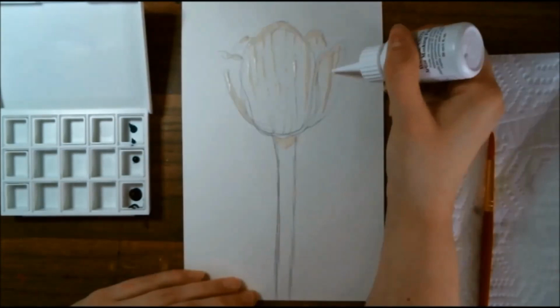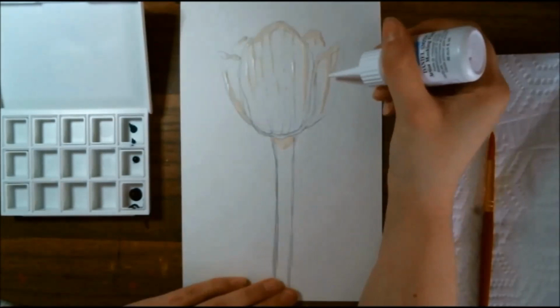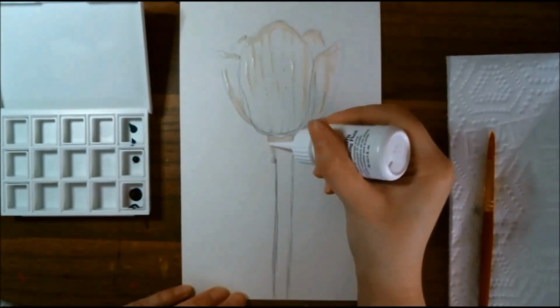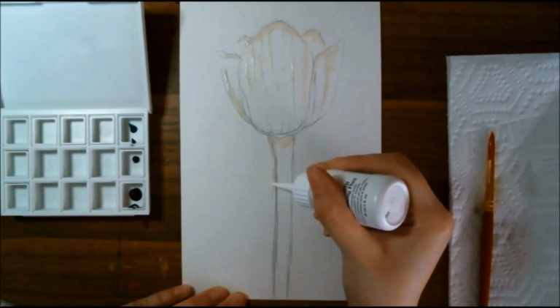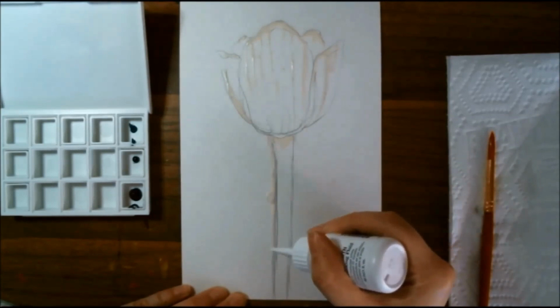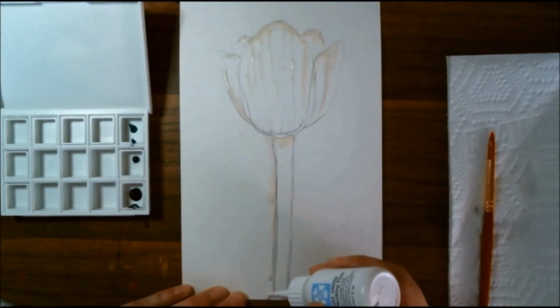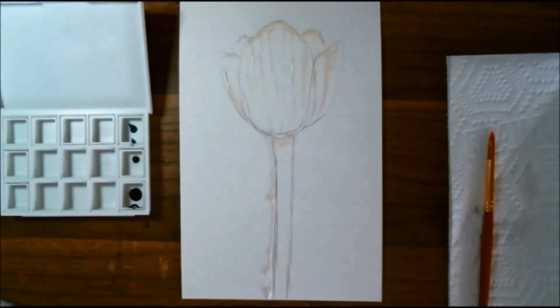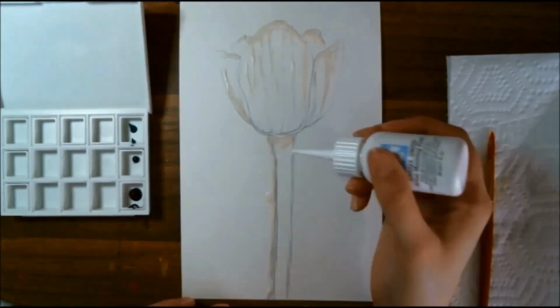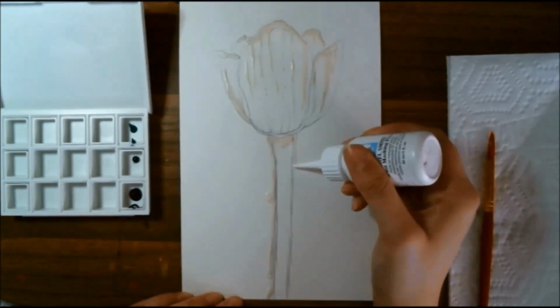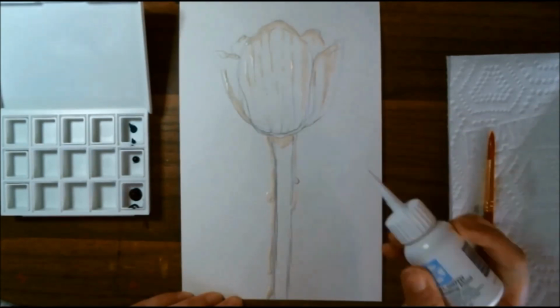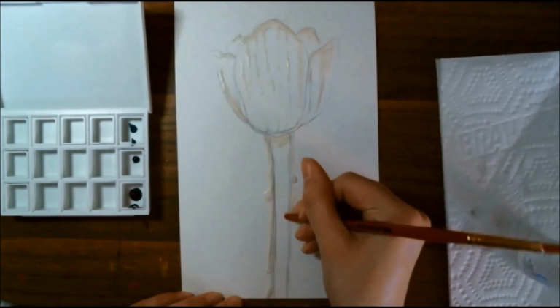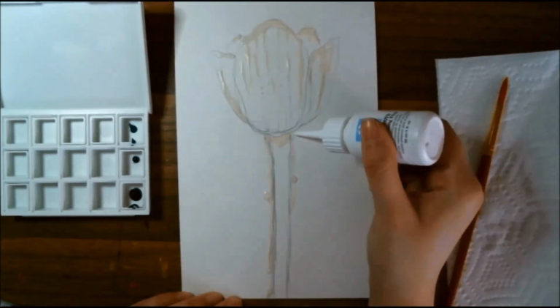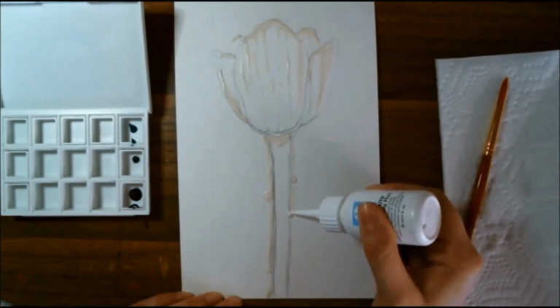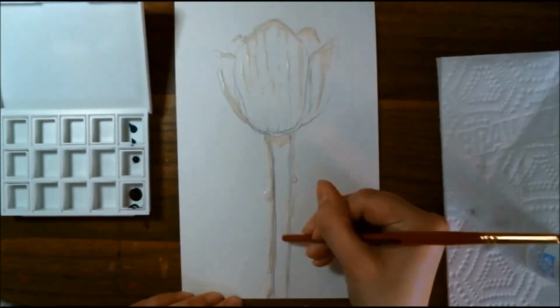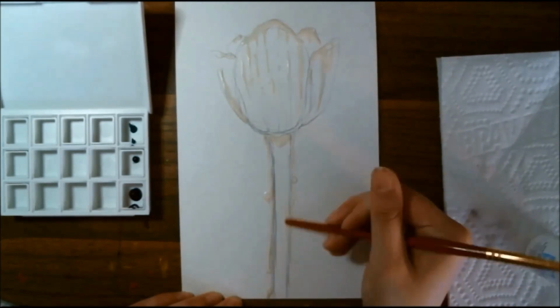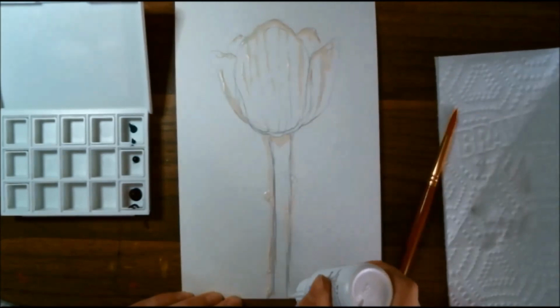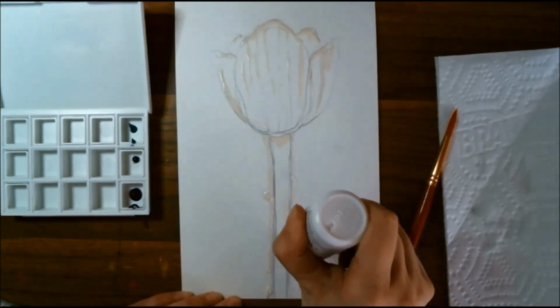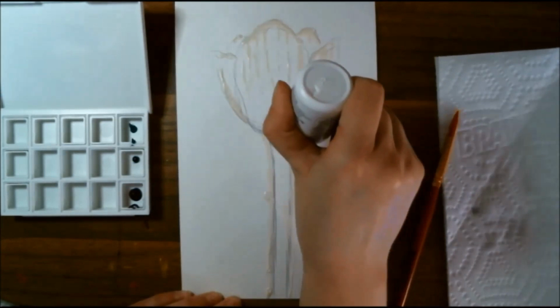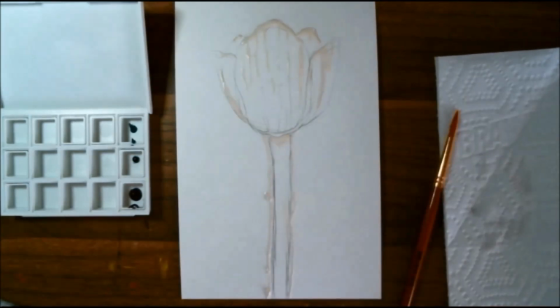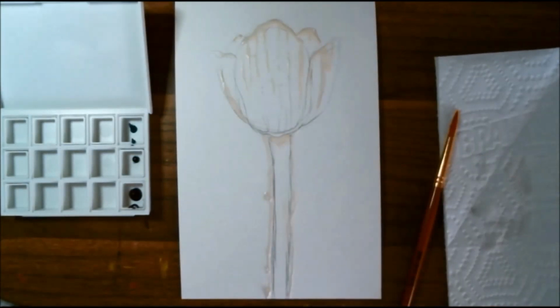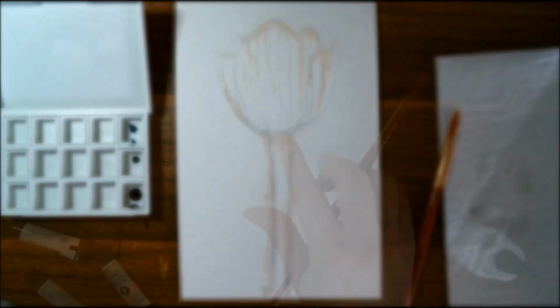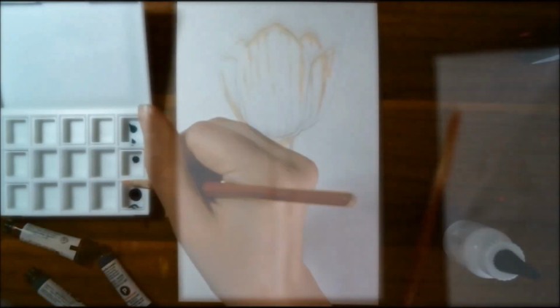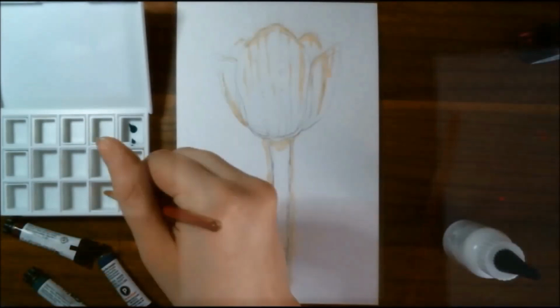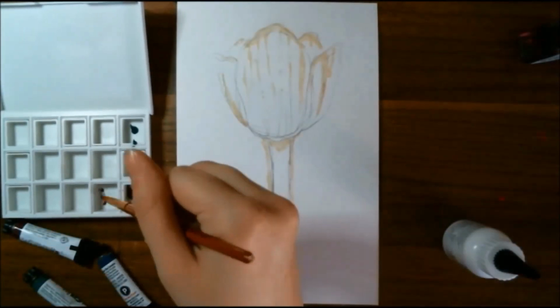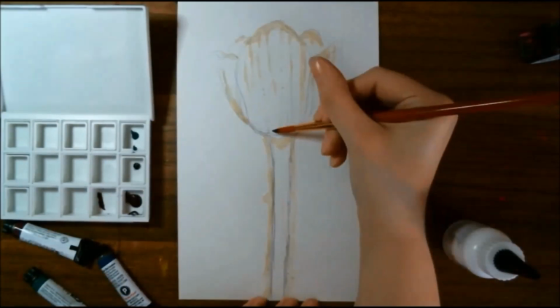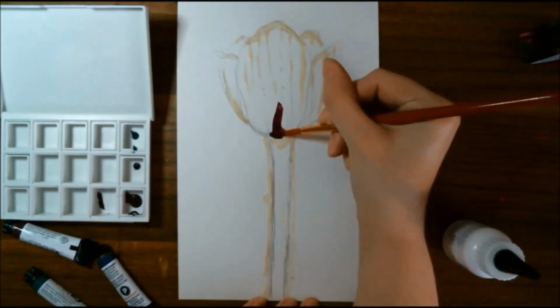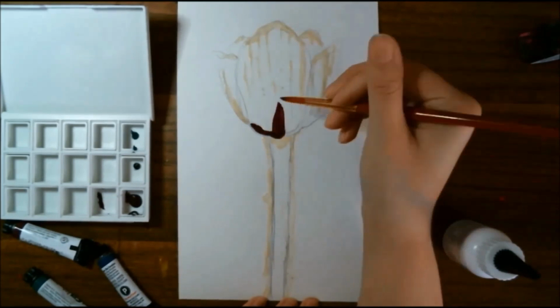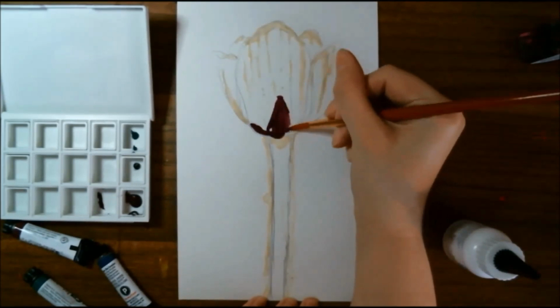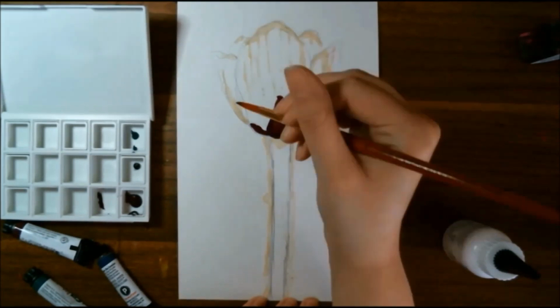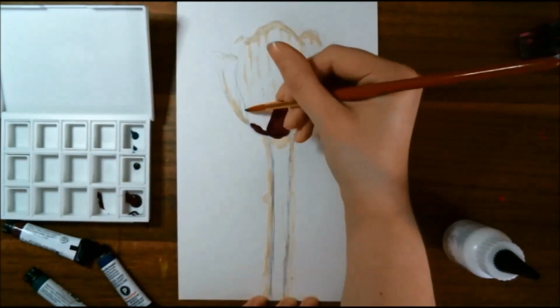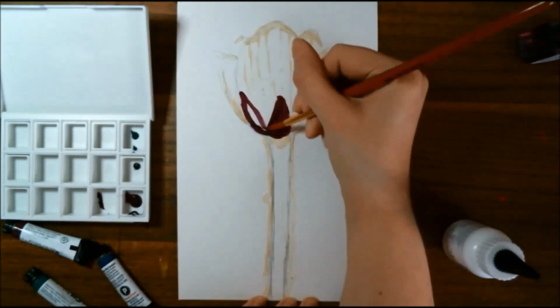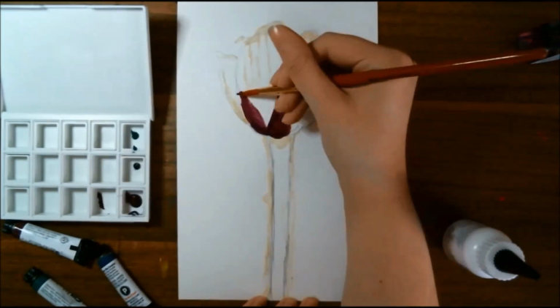I did have to wait quite a while for the masking fluid to dry, and I'm not going to lie — I got a little bit impatient while doing this project, just waiting for everything to dry, because I didn't pull in a hairdryer today. After the masking fluid is dry, I go in with some of the Daniel Smith paint.